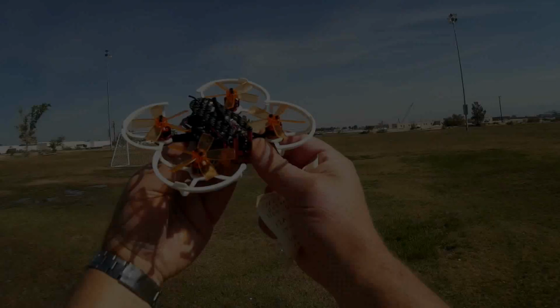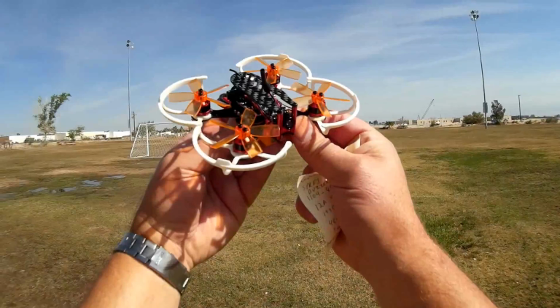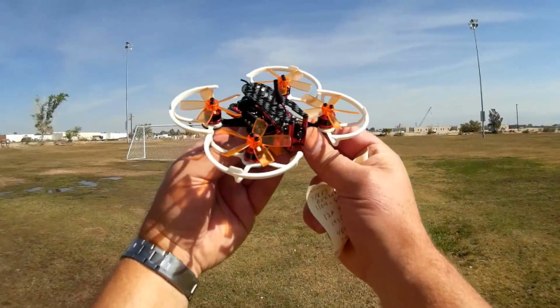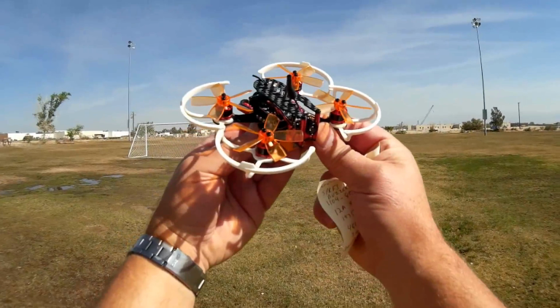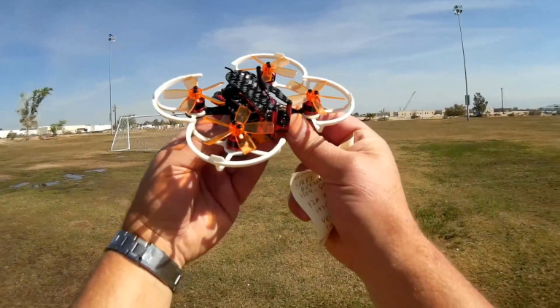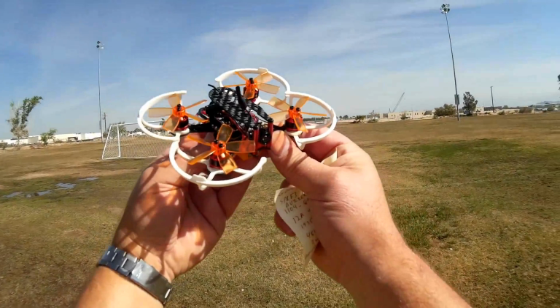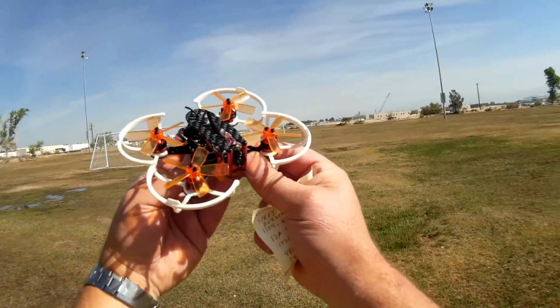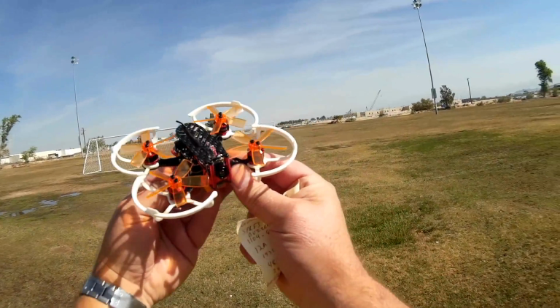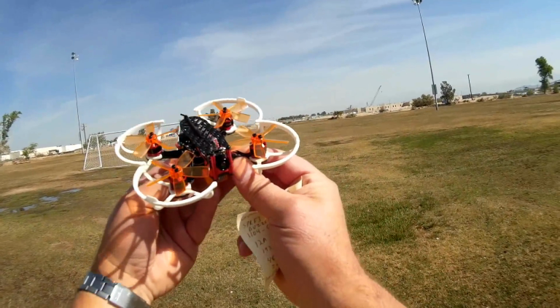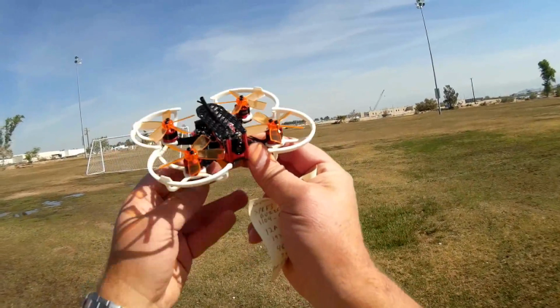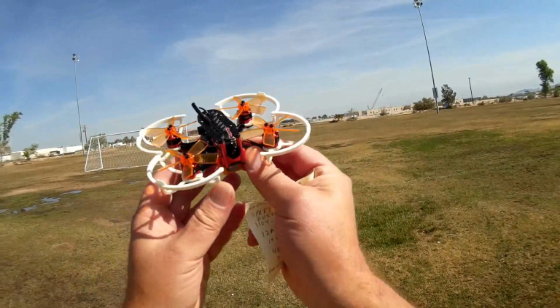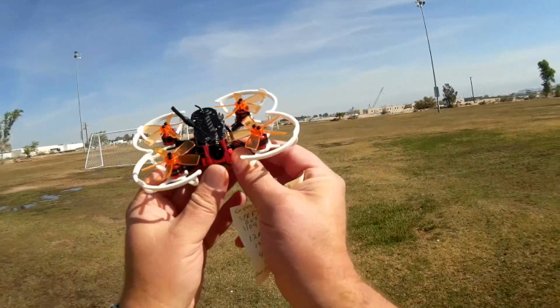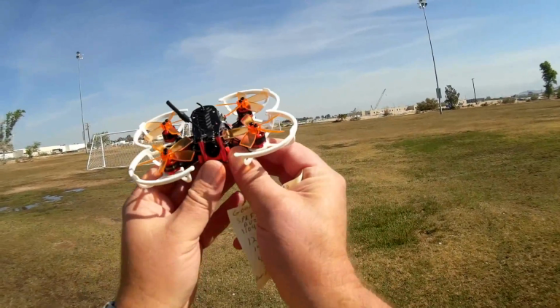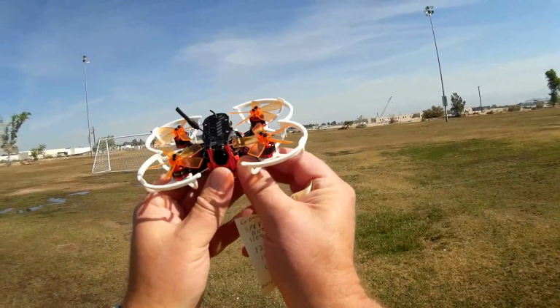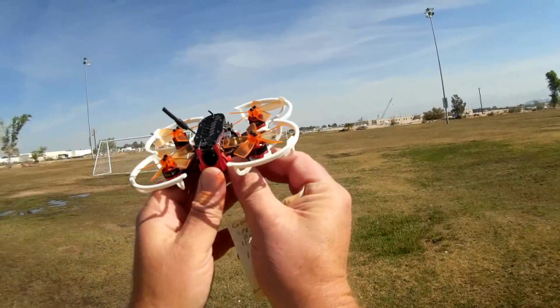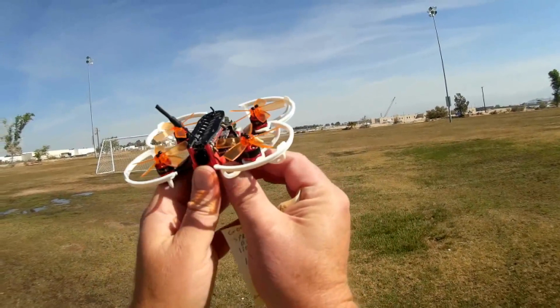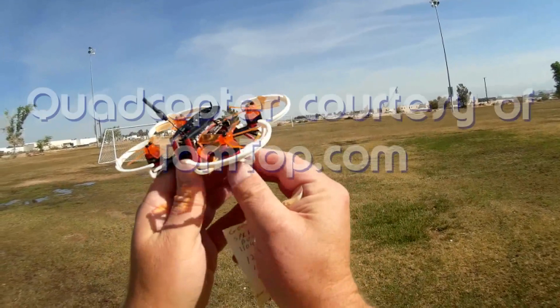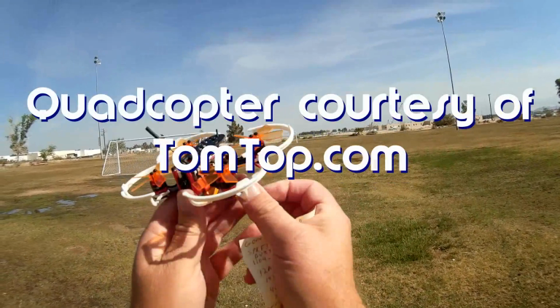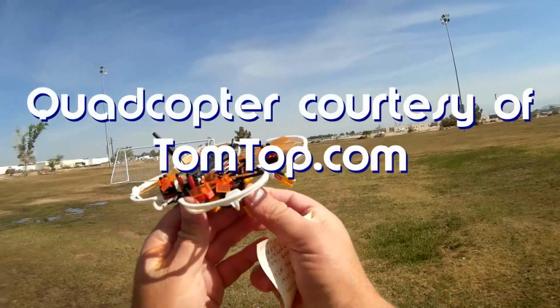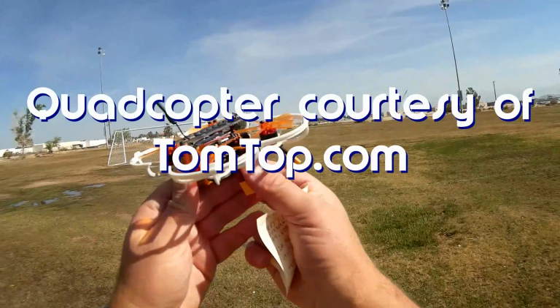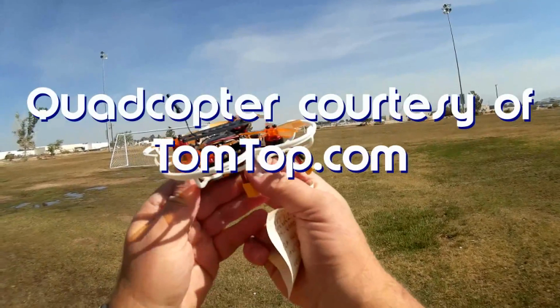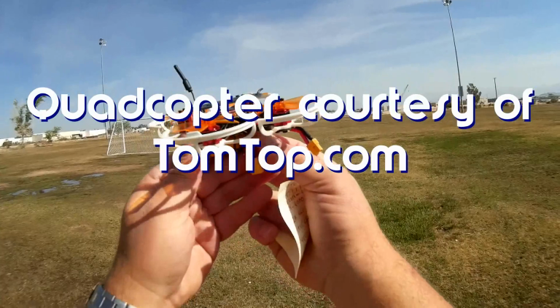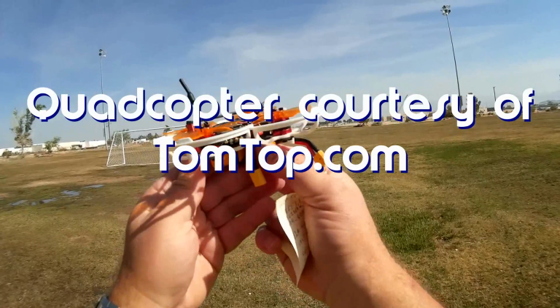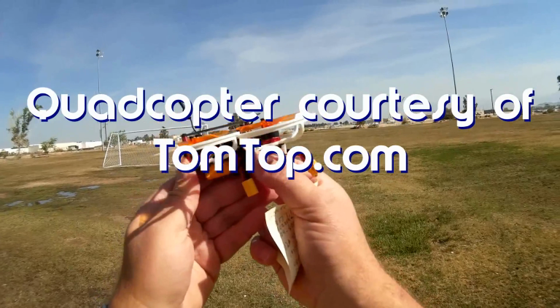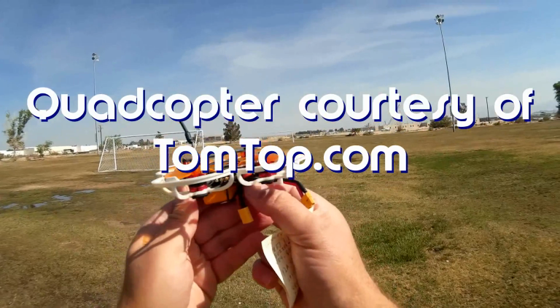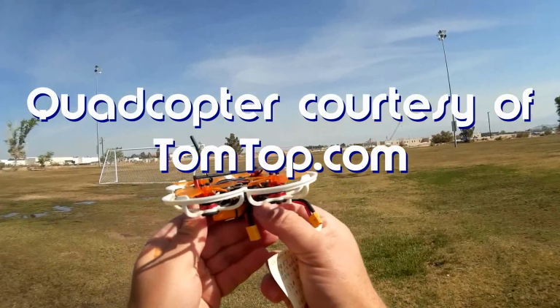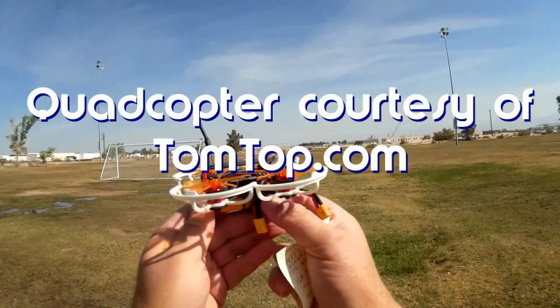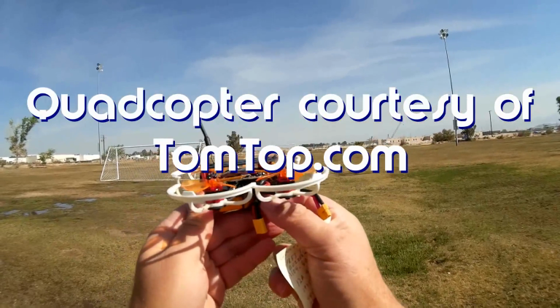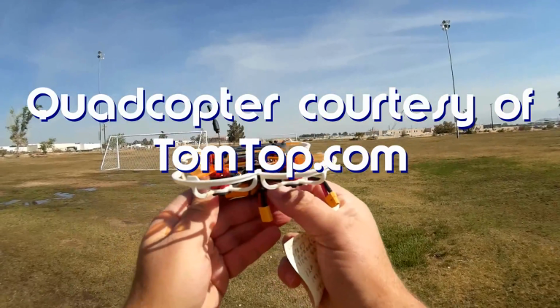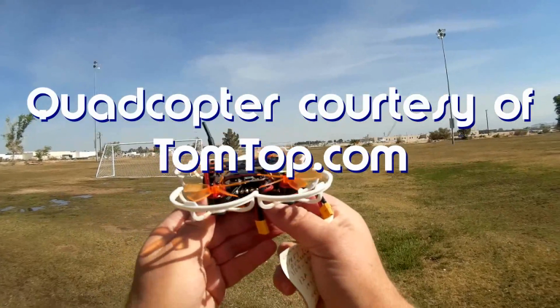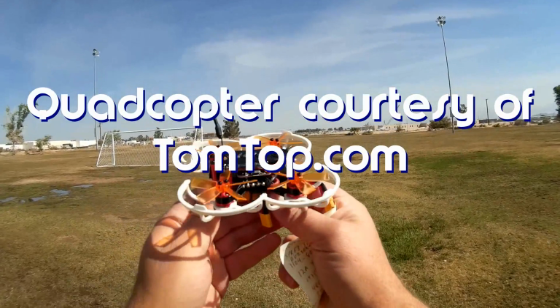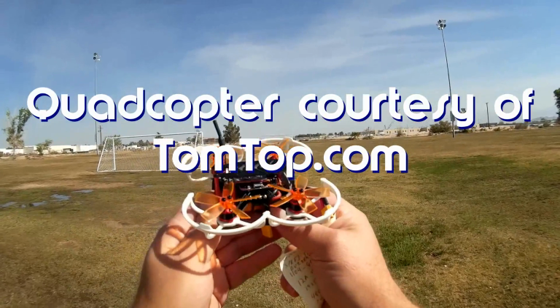Good morning, QuietCupter101 here. What I got for you today is a review of a neat new QuietCupter — this is the Ghoul RC G90 Pro.